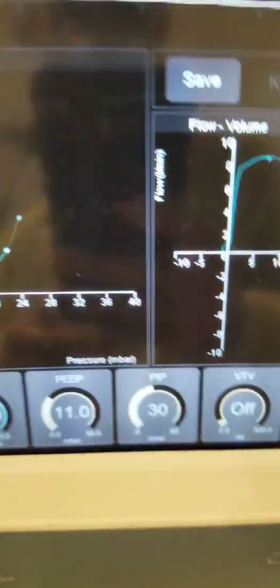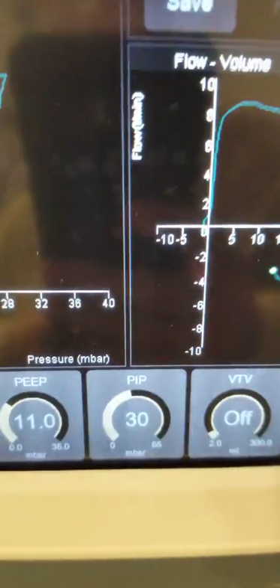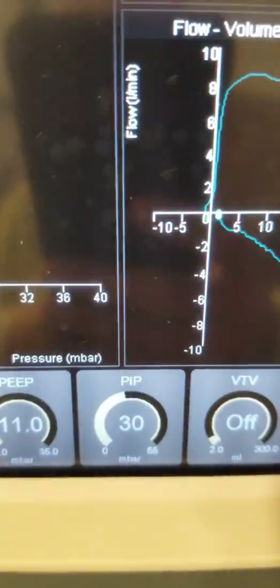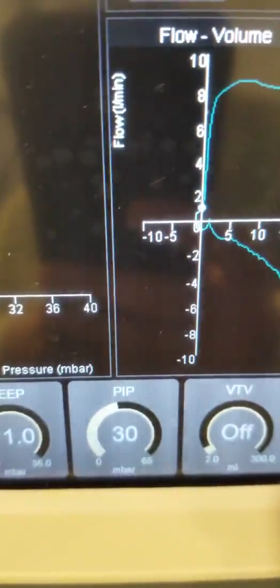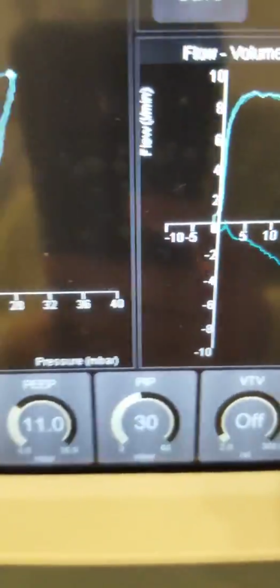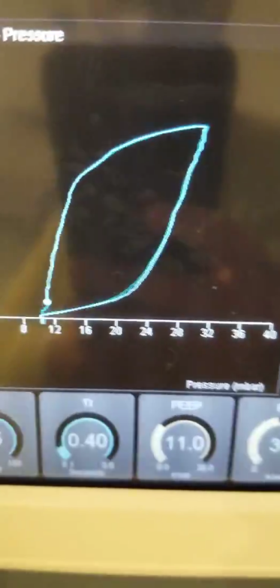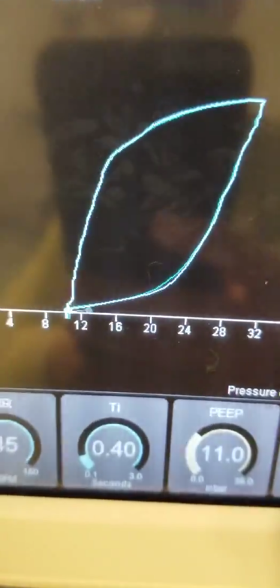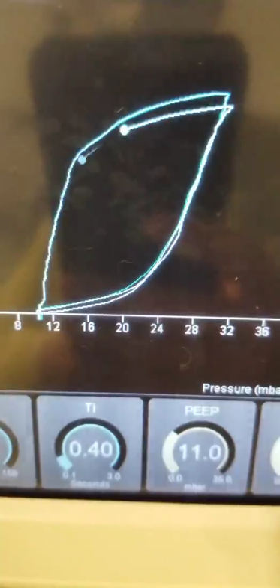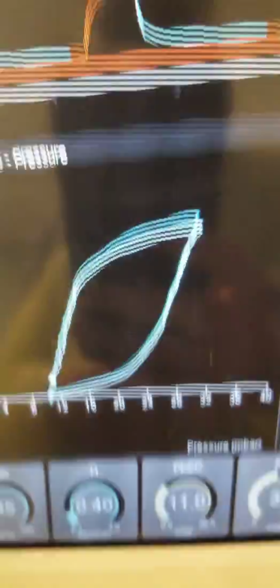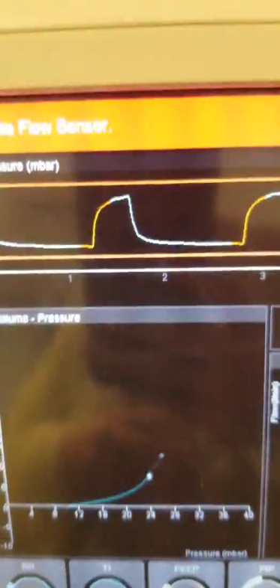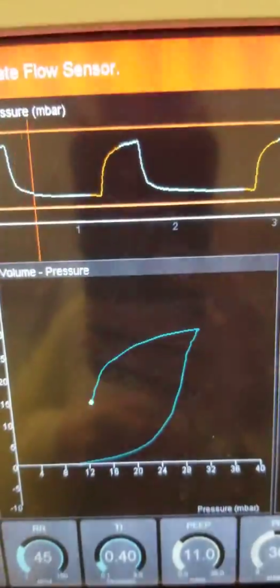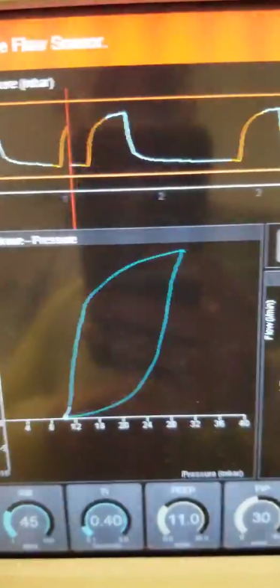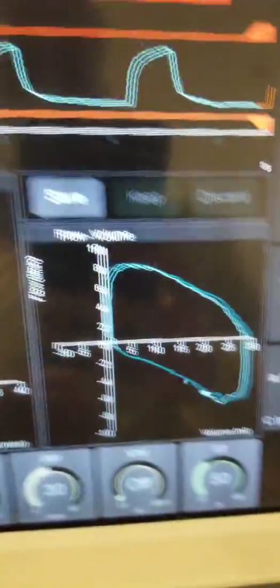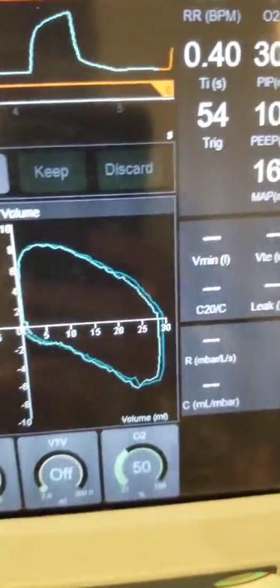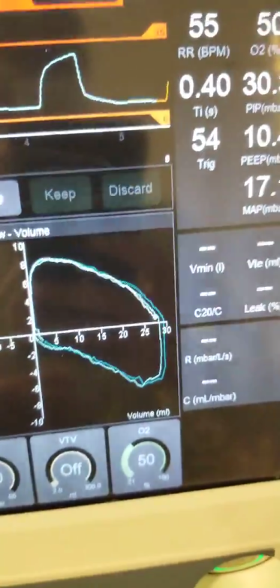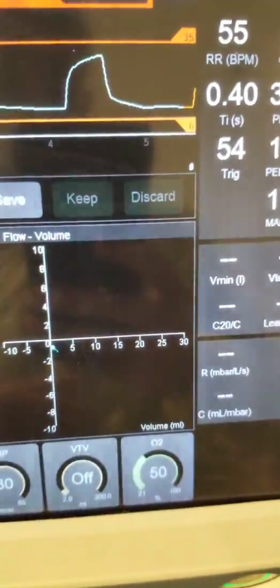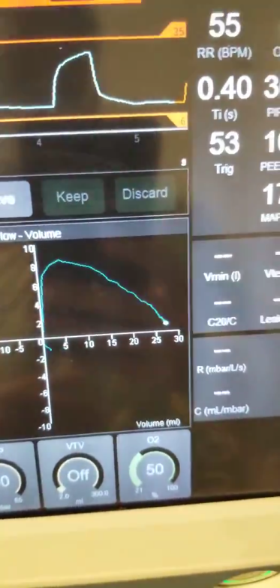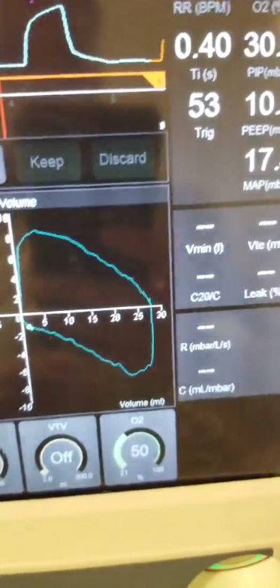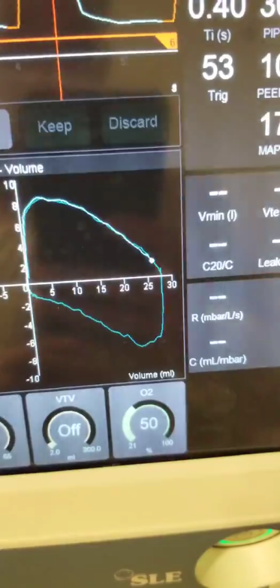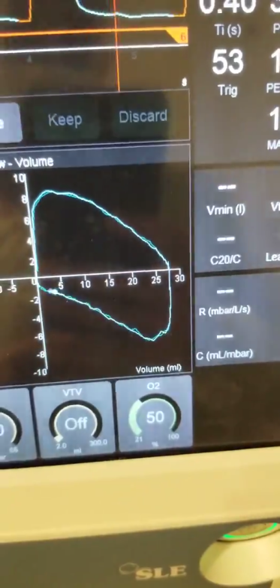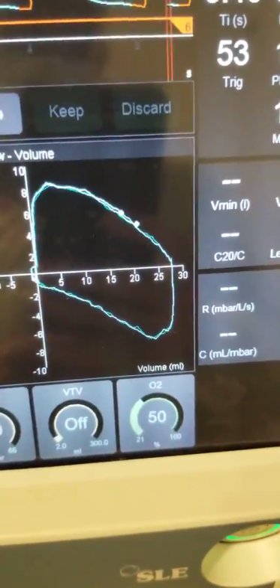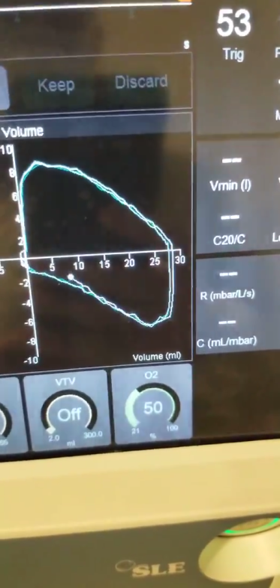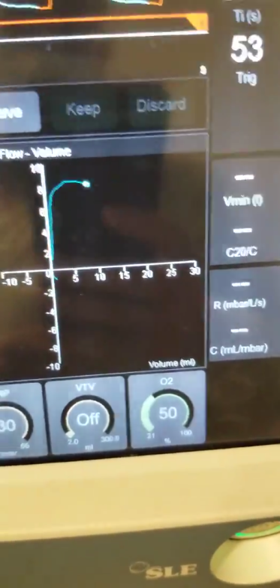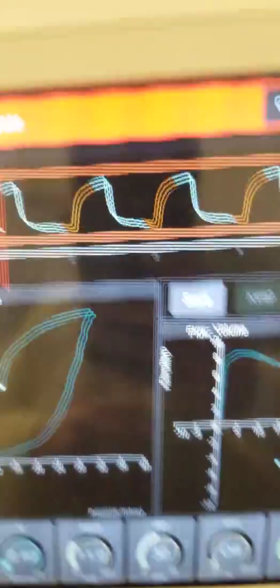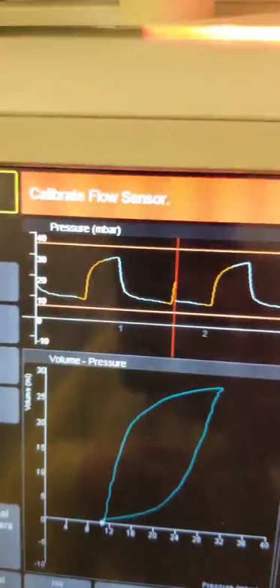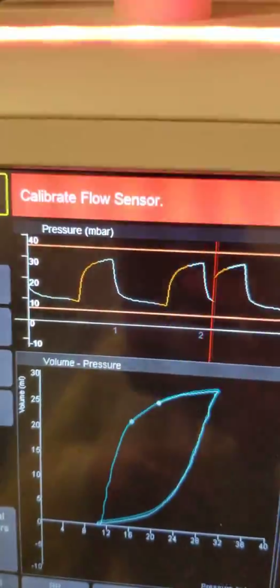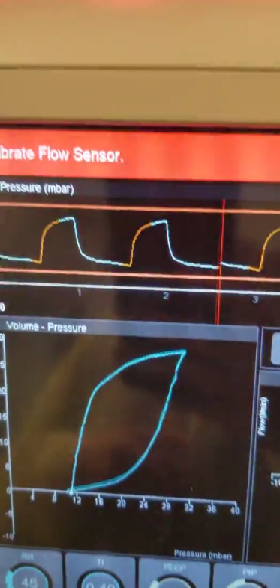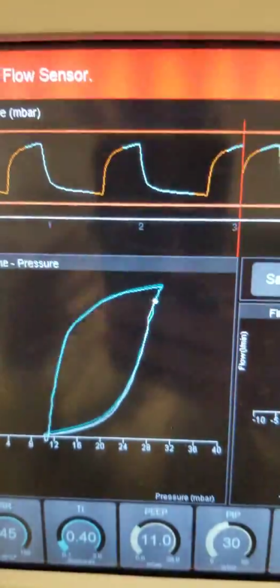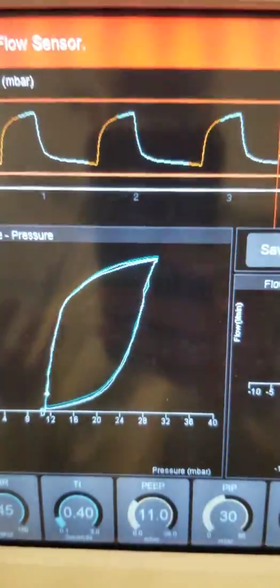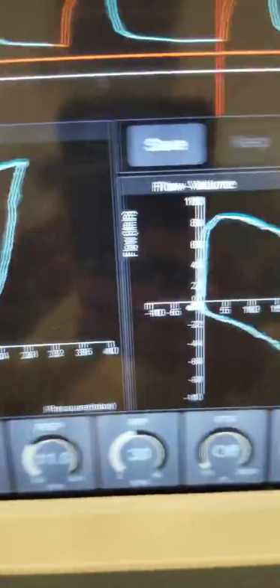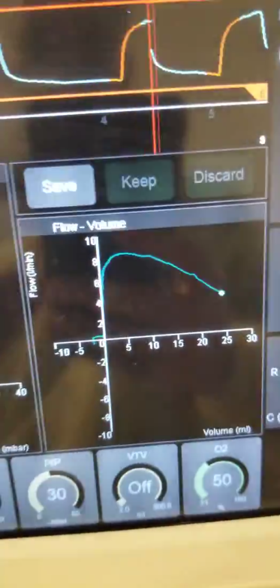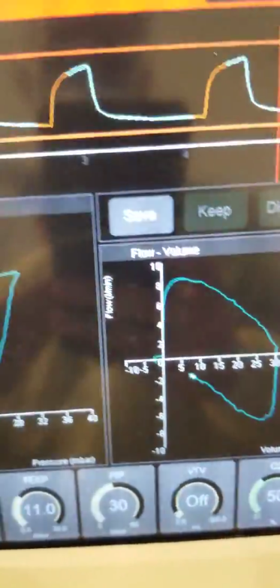Despite giving a PIV of 30 and PEEP of 11, it is a beautiful ventilation. I was able to wean the oxygen from 80% to 50%. The baby is also tachypneic, so if I have good sedation, I can decrease that.